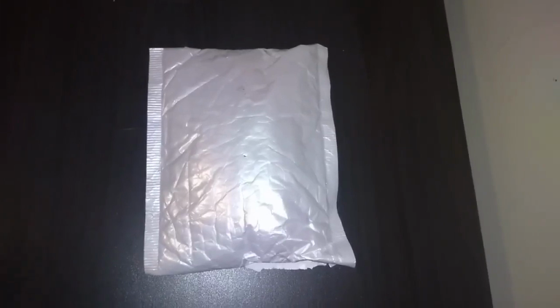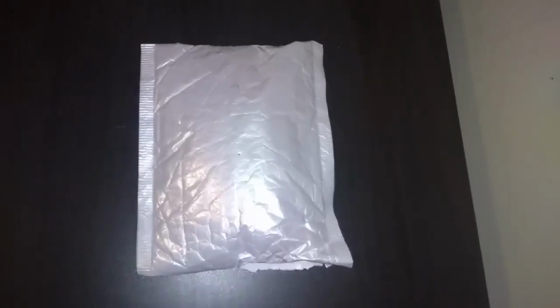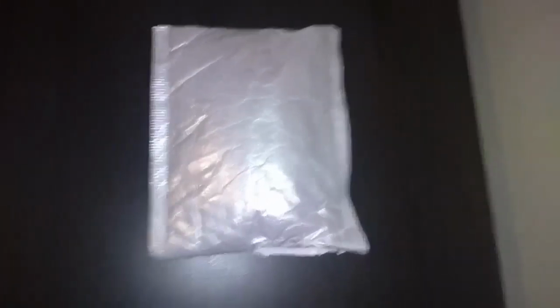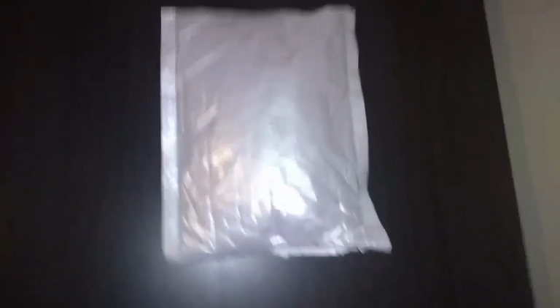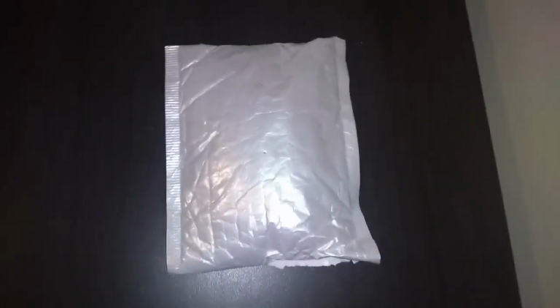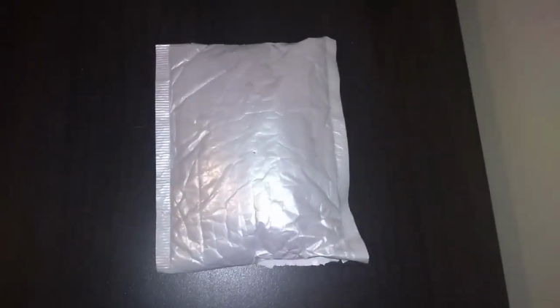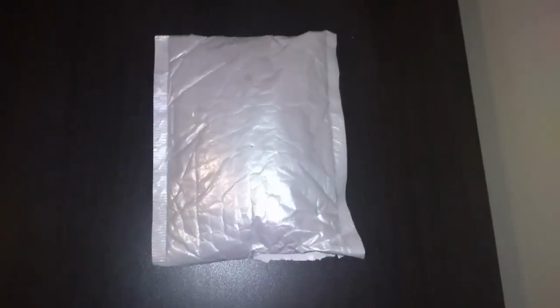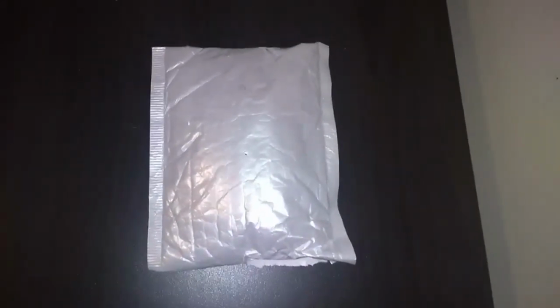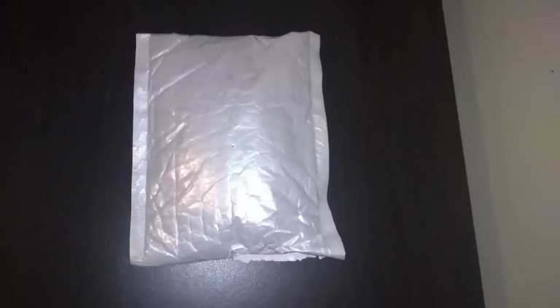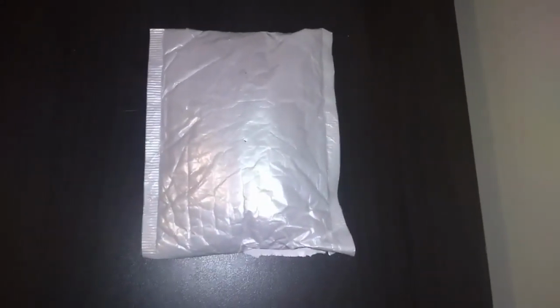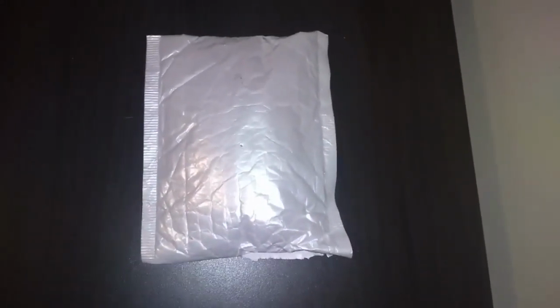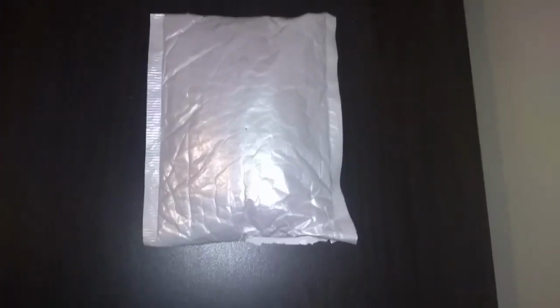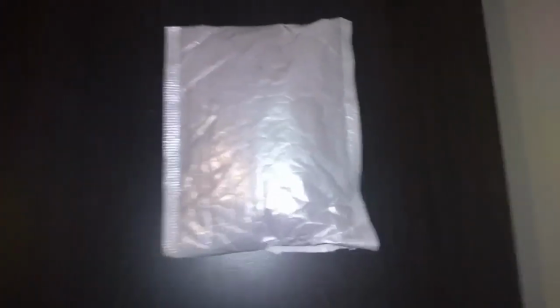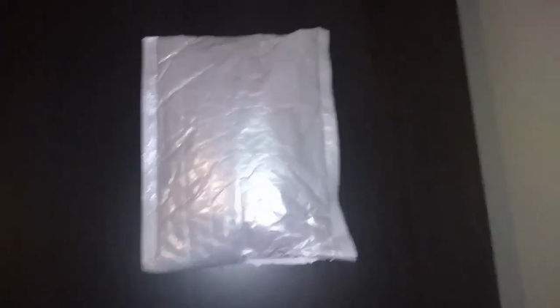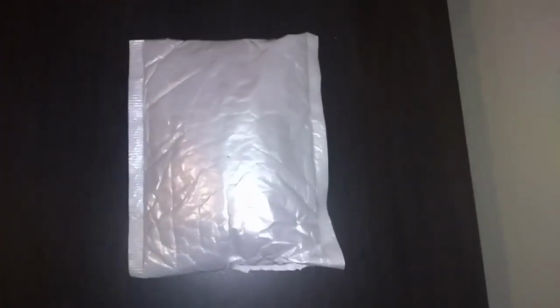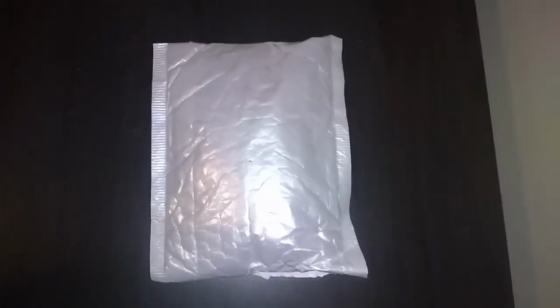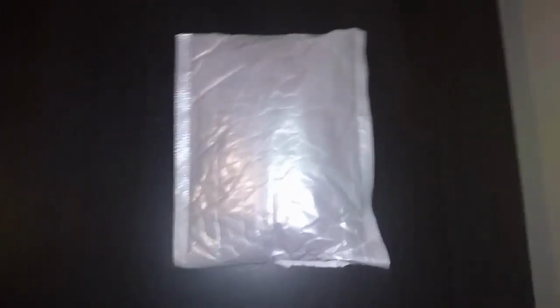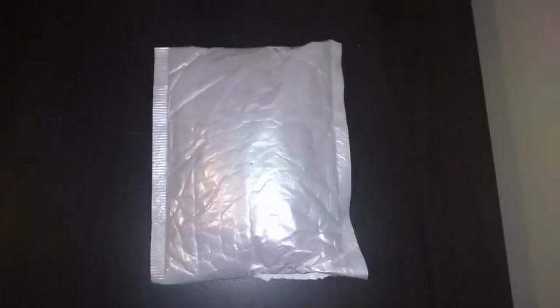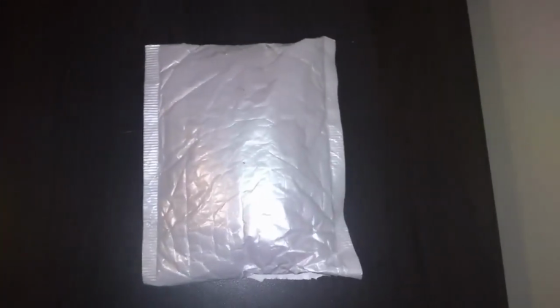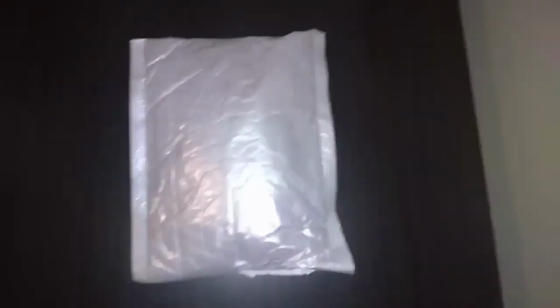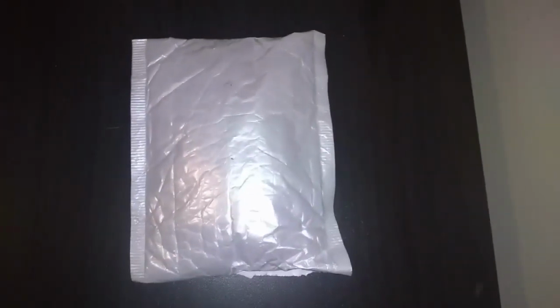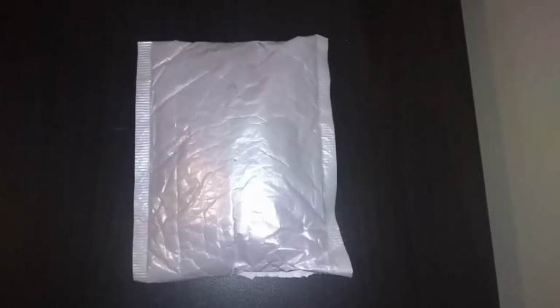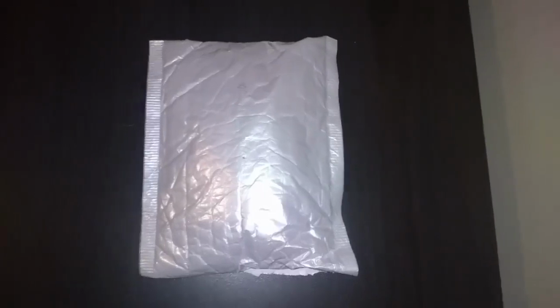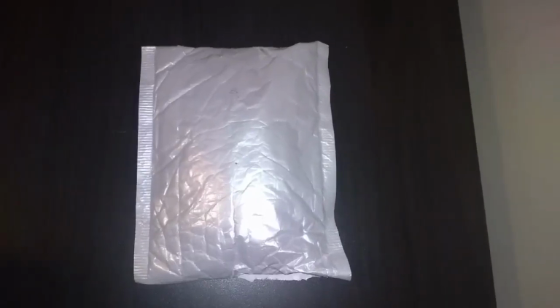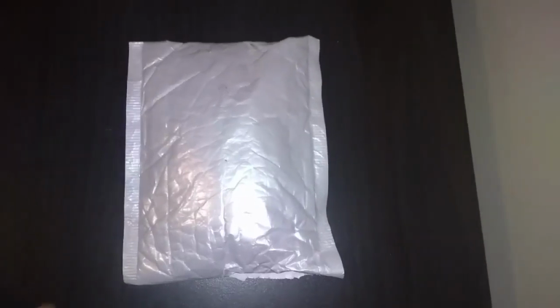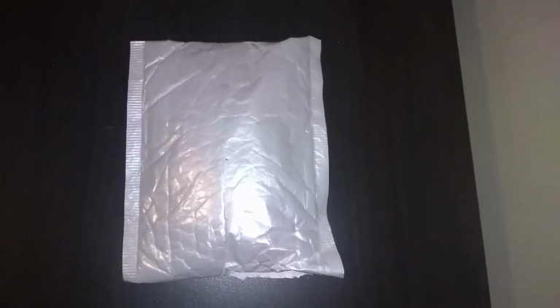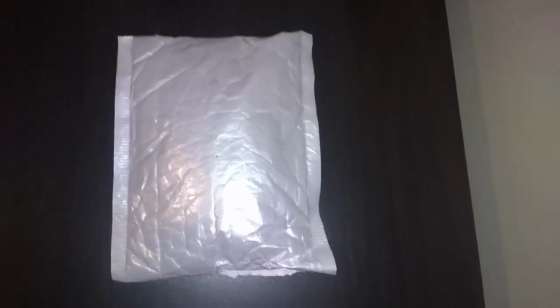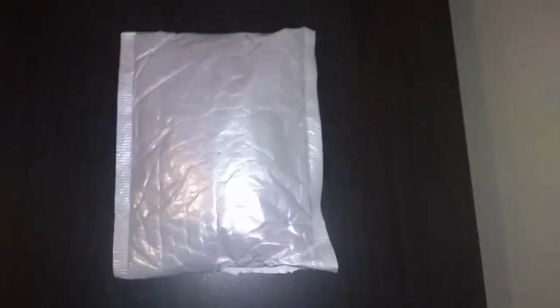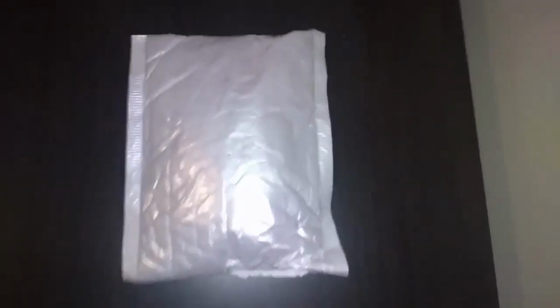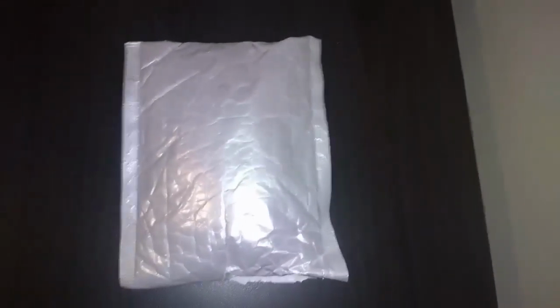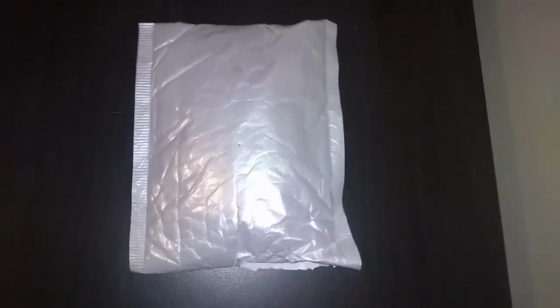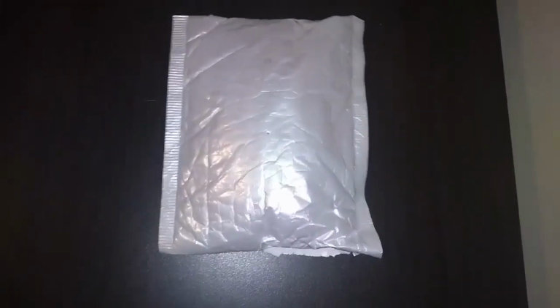All the items I bought came in a package like this, but this is the only one left in the package because Ace got to them first and completely tore the packages up. On the other side of the package it has my address, which is why I'm not showing that side.